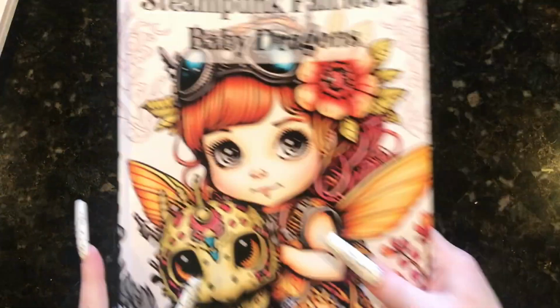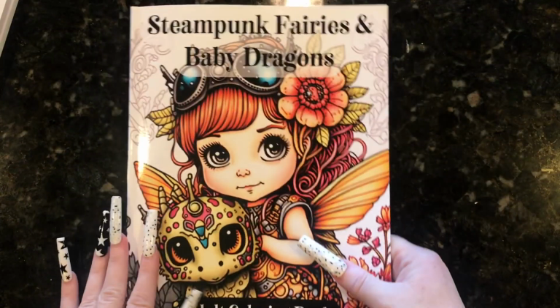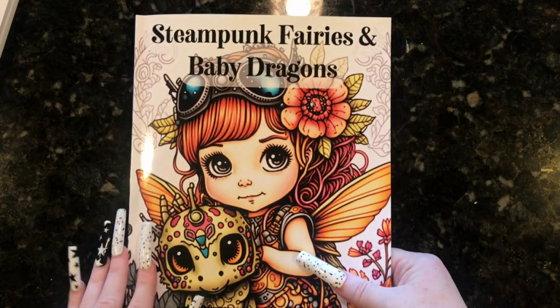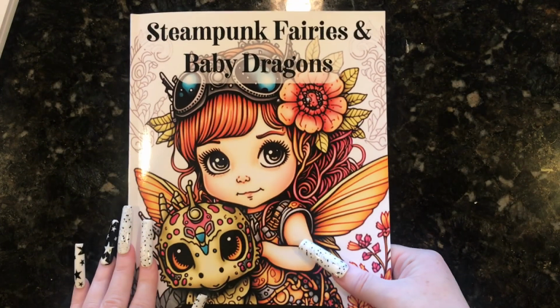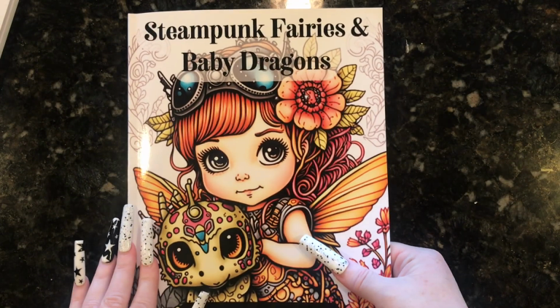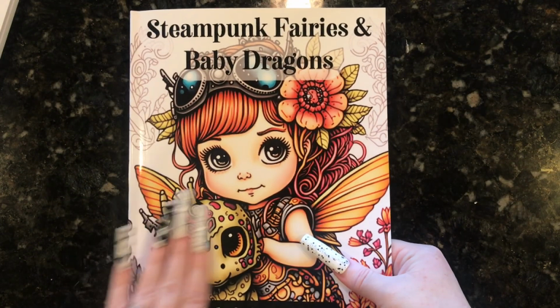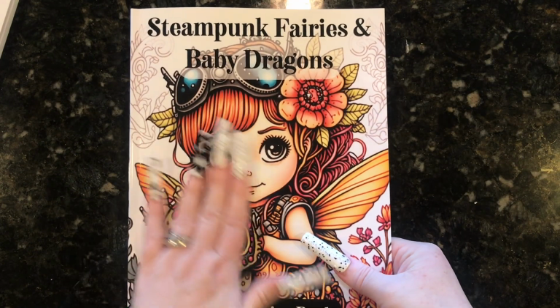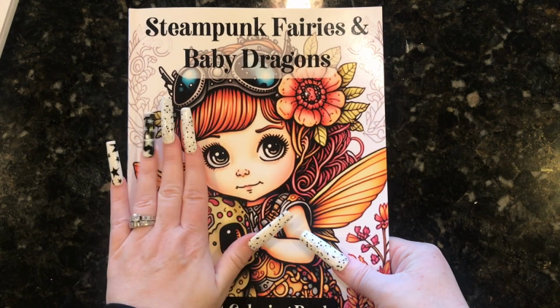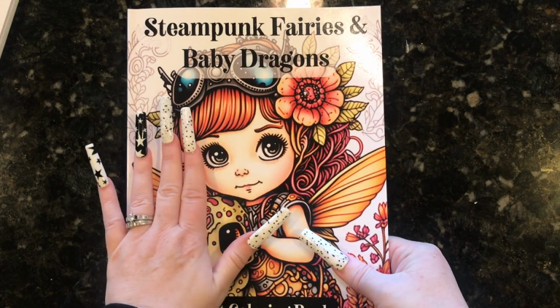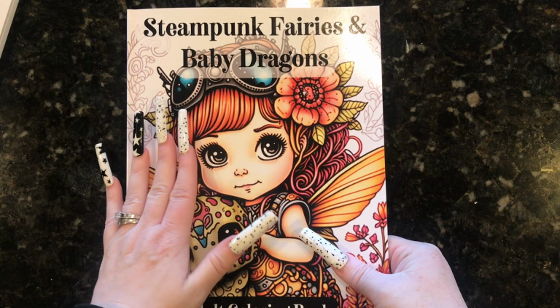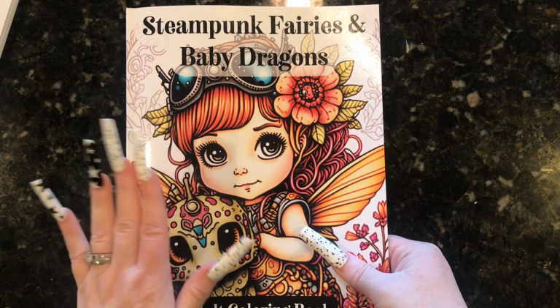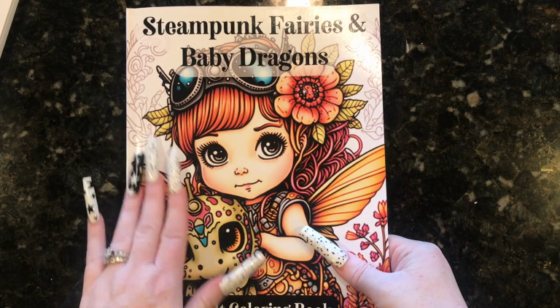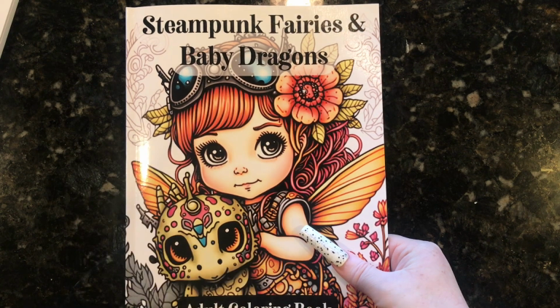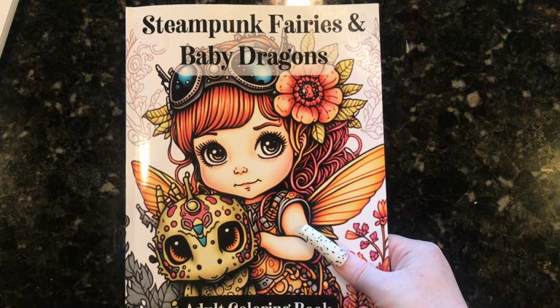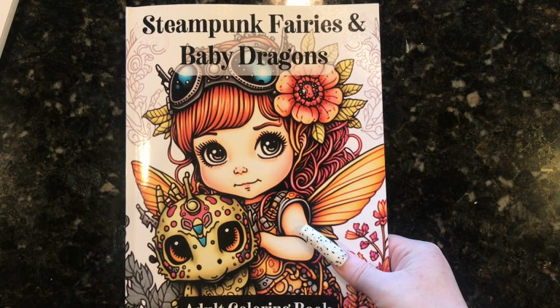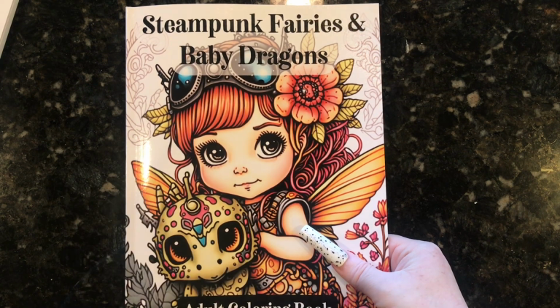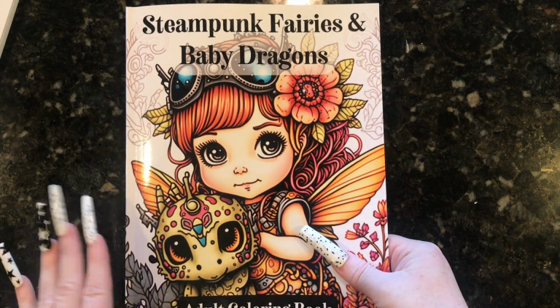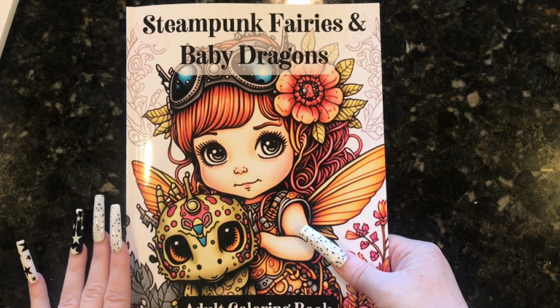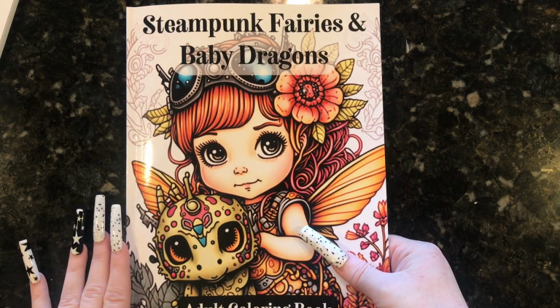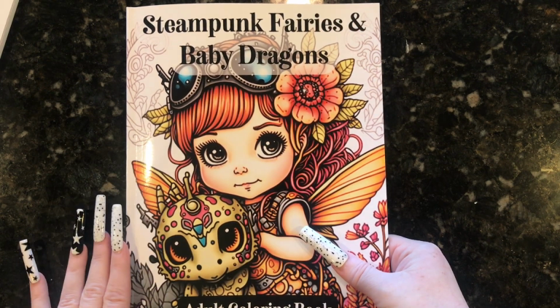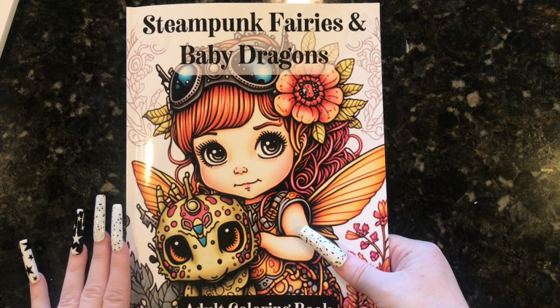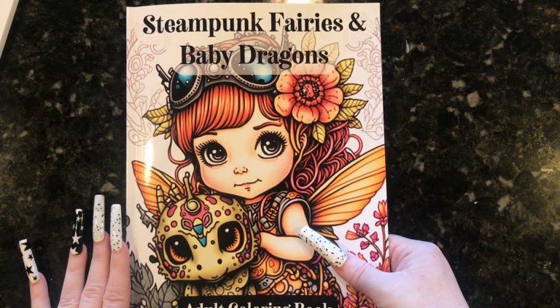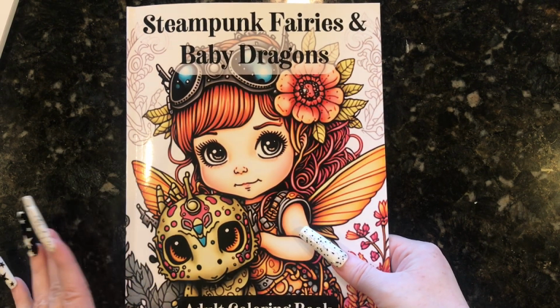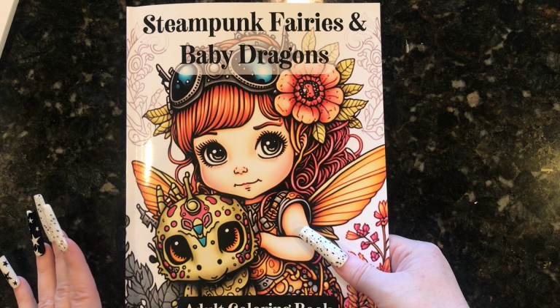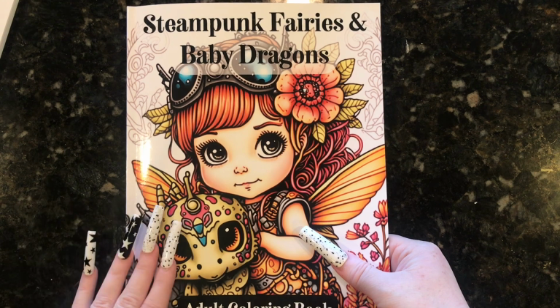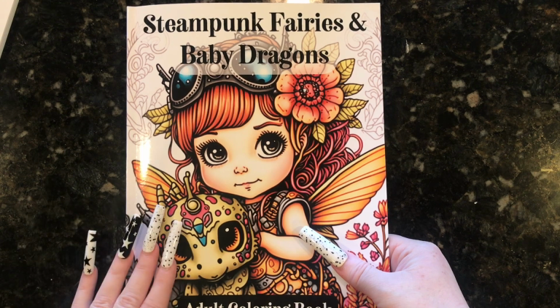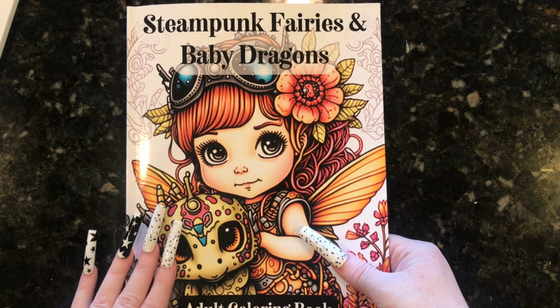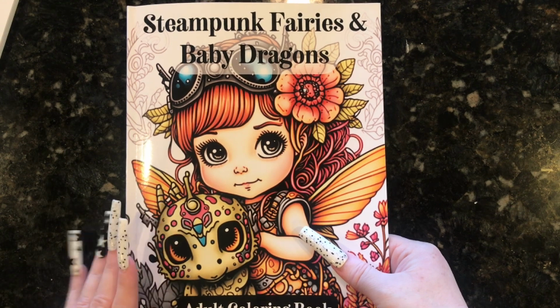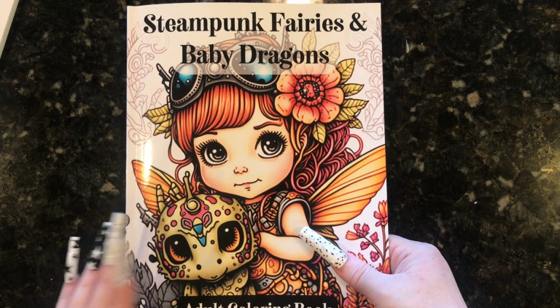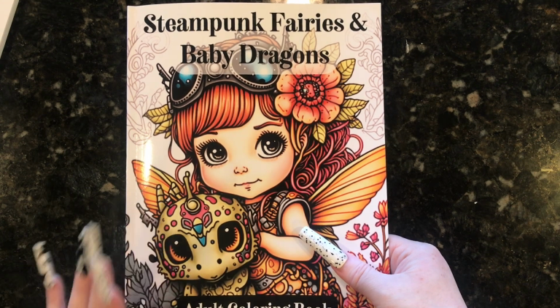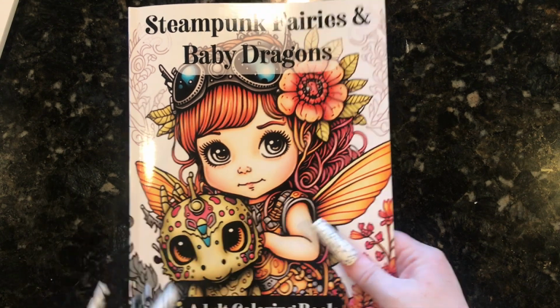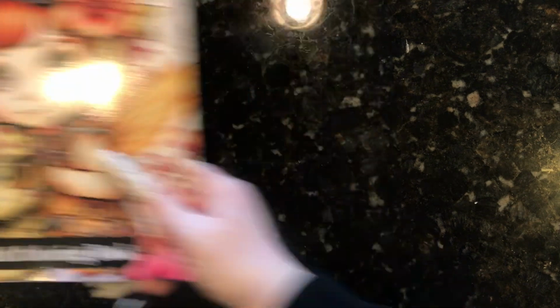You've probably already seen this one, so I'm not going to flip through it — I just did a flip through of this one. This is the Steampunk Fairies and Baby Dragons by Color Castle. Really cute little book. So if you're interested in this, go see the flip through.